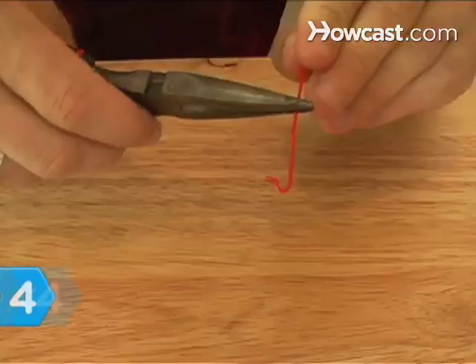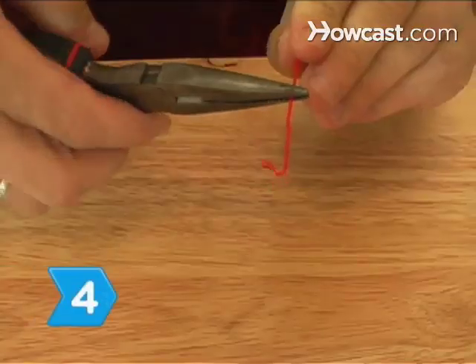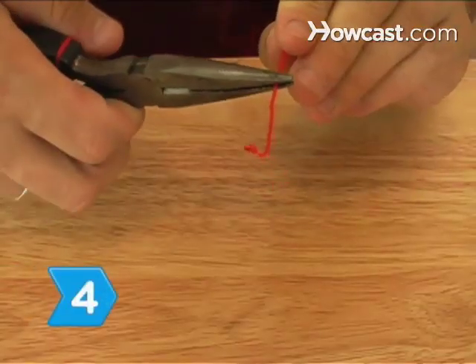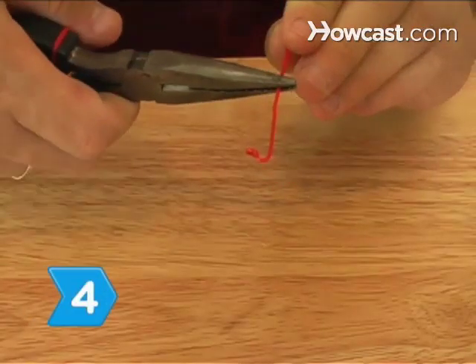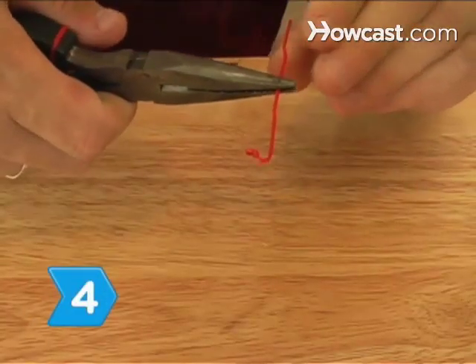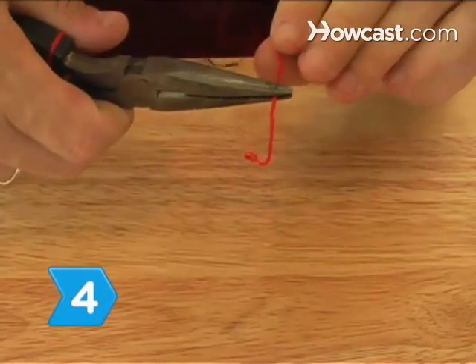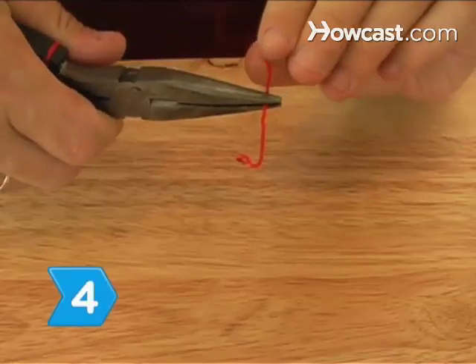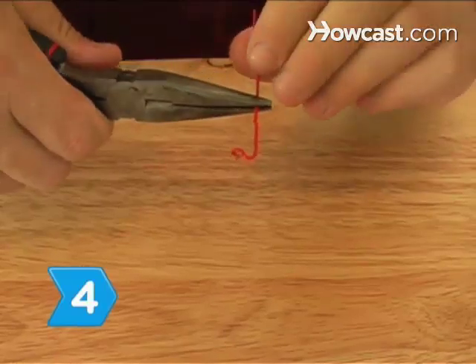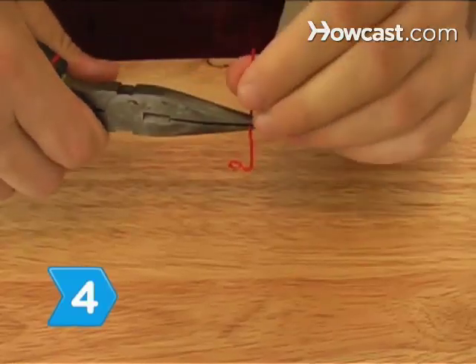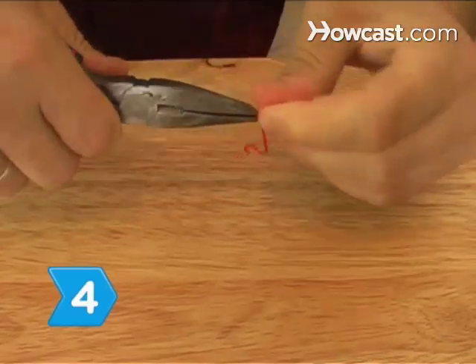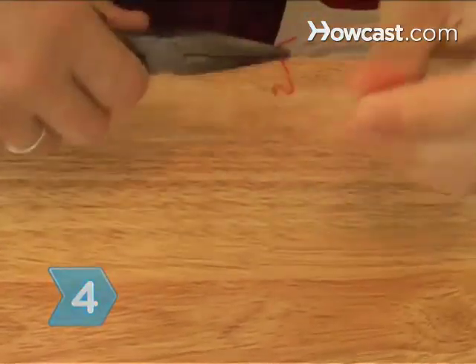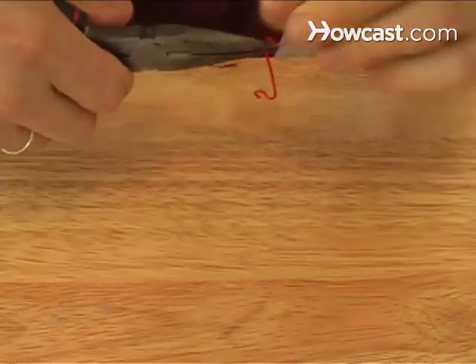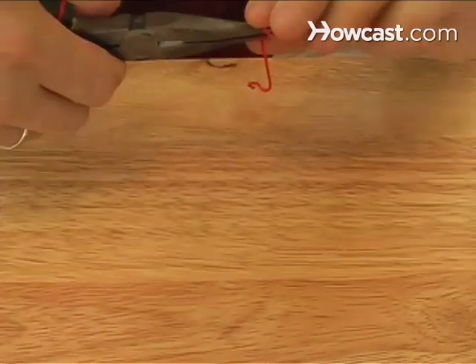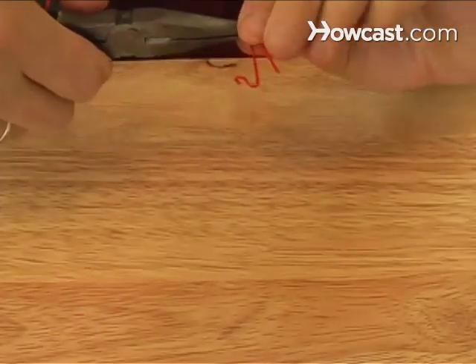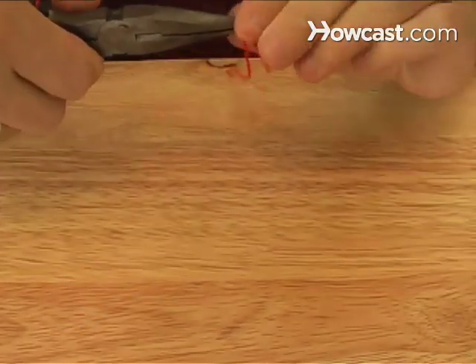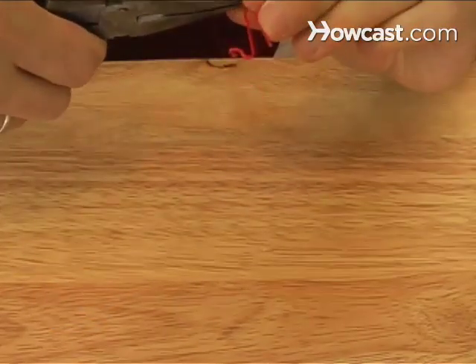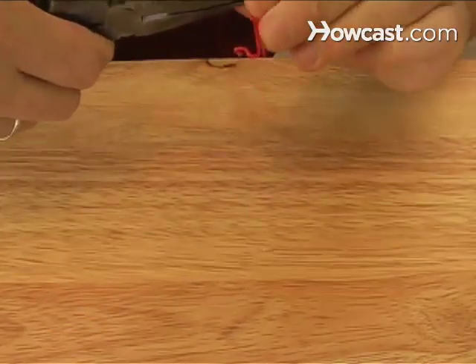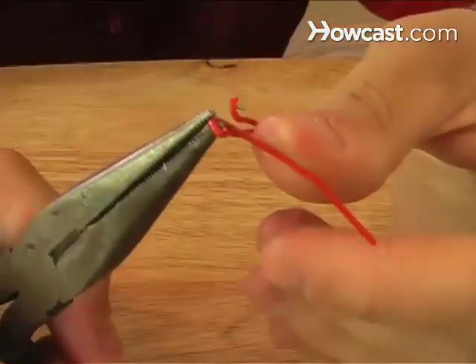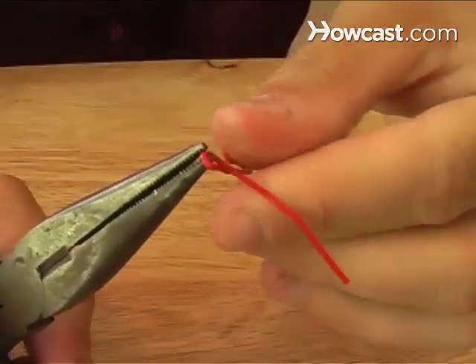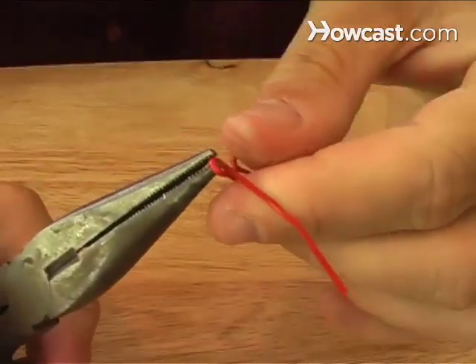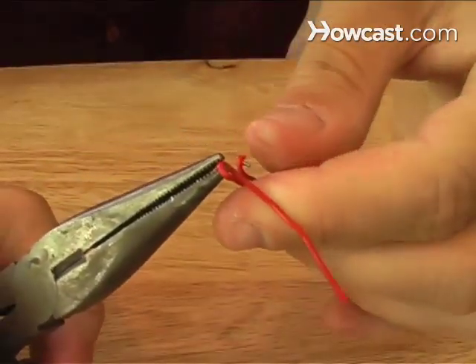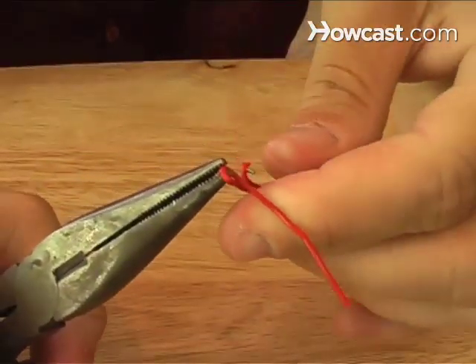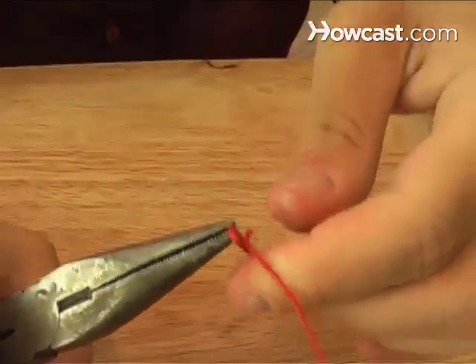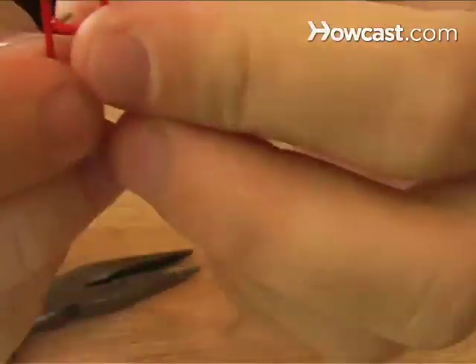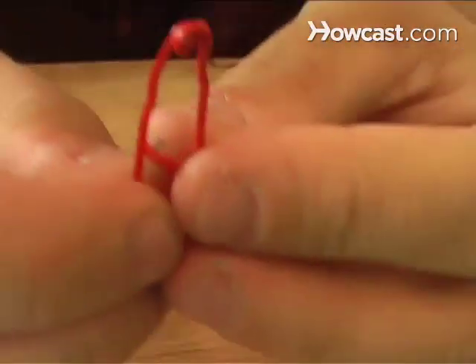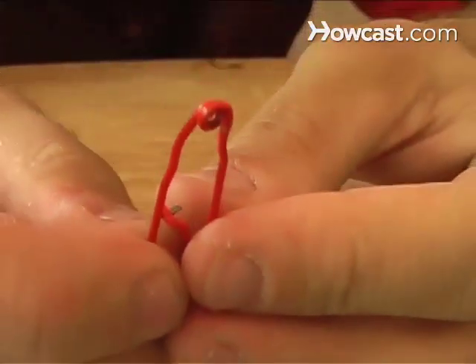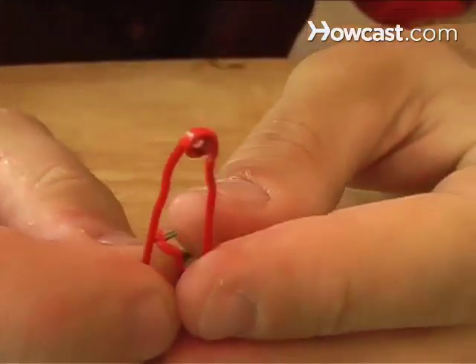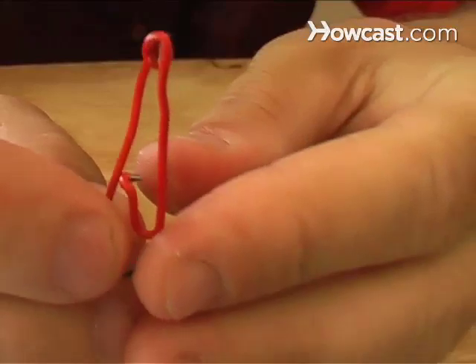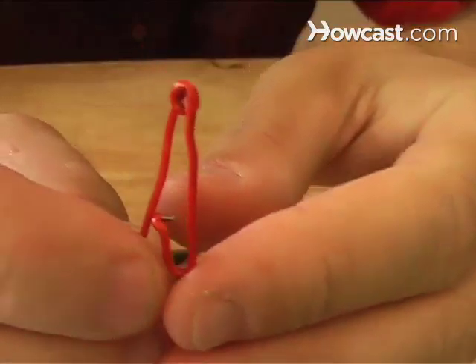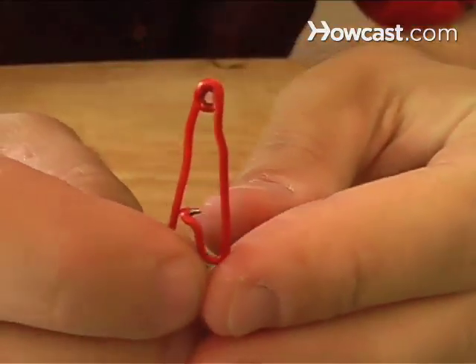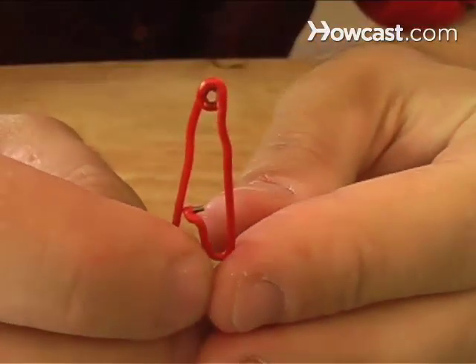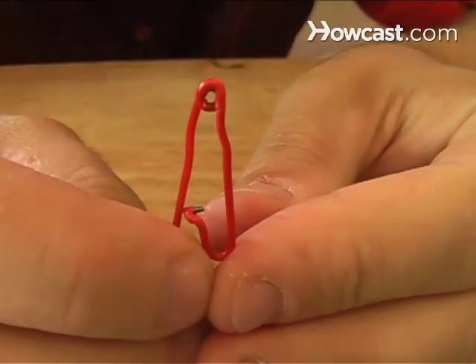Step 4. Grasp the long, straight part of the paperclip in the center with the pliers, and then wrap the wire twice around the tip of the pliers to make the spring.